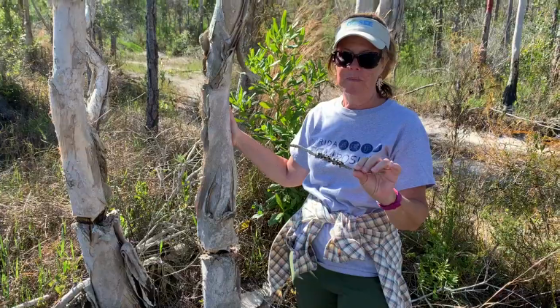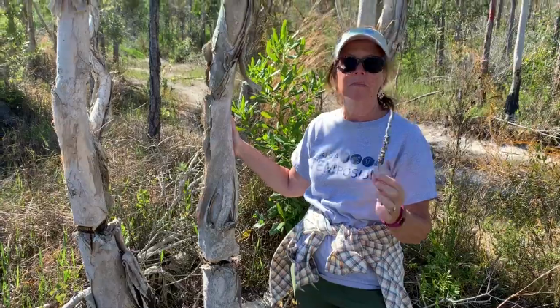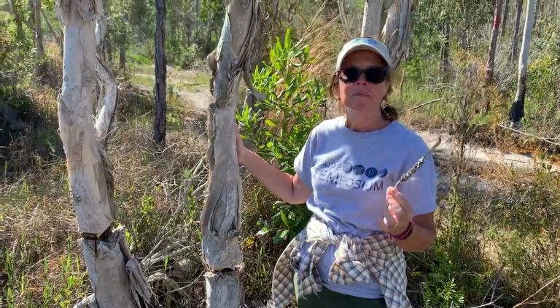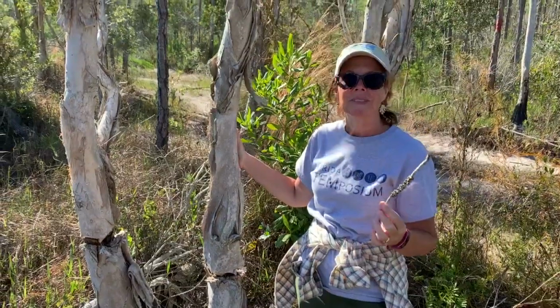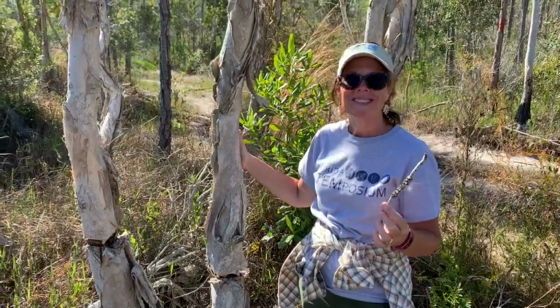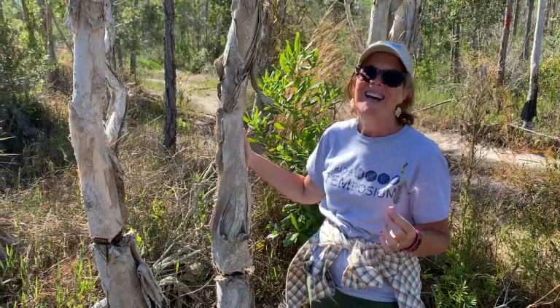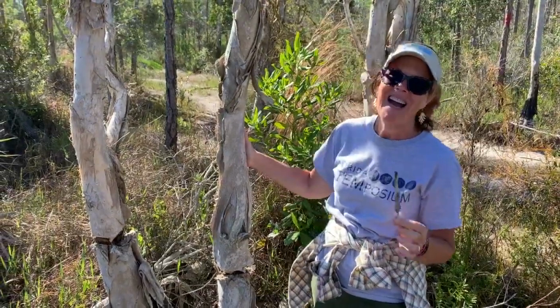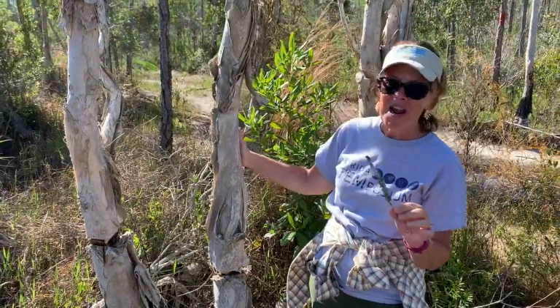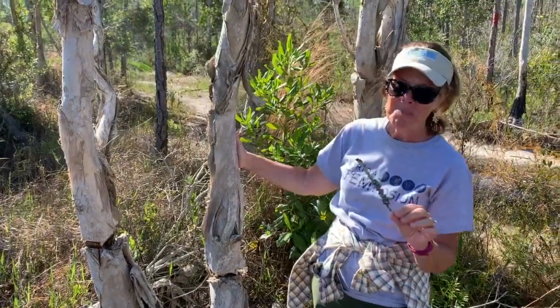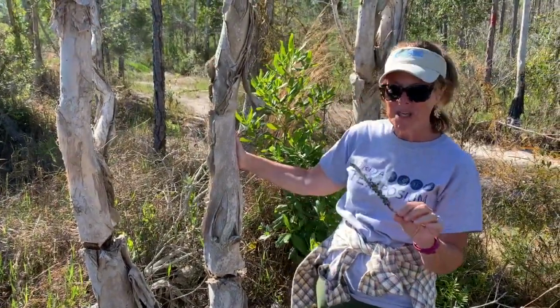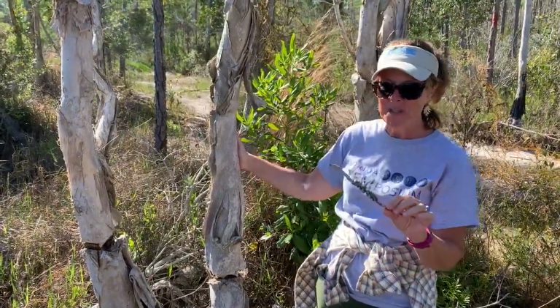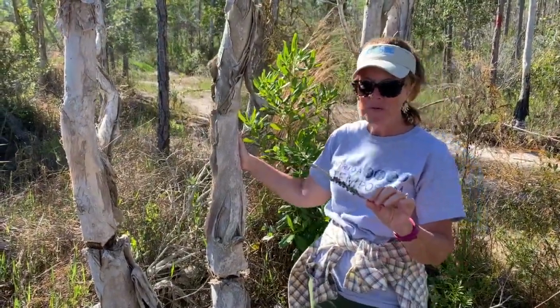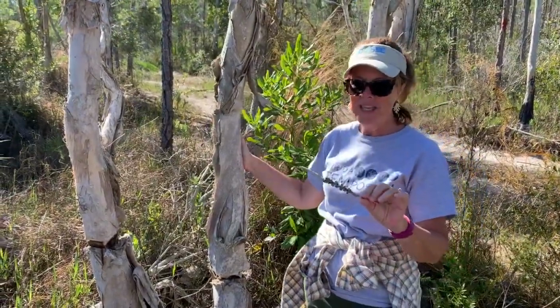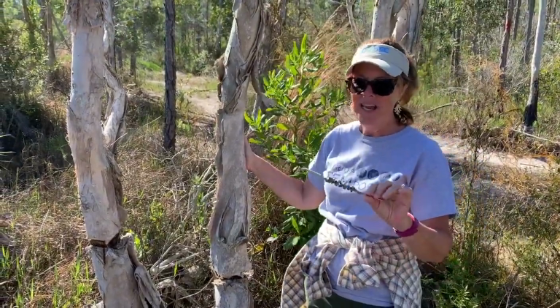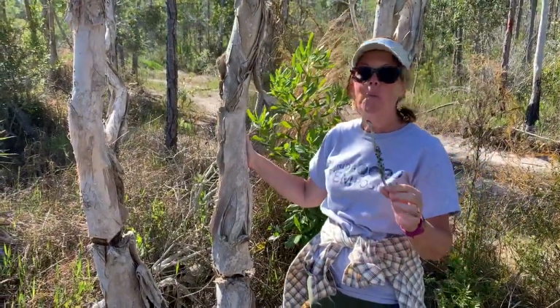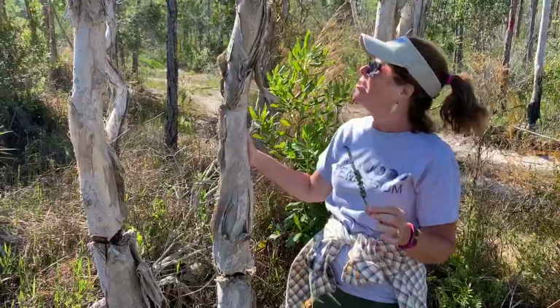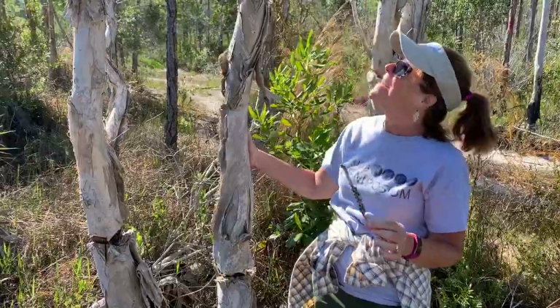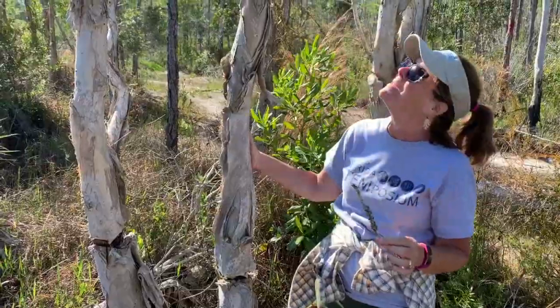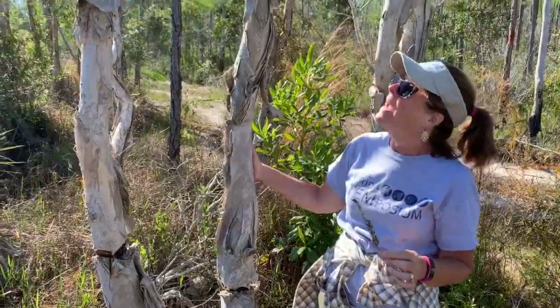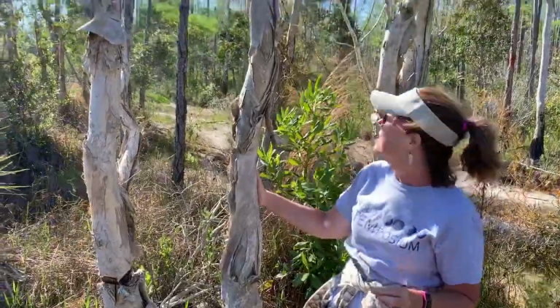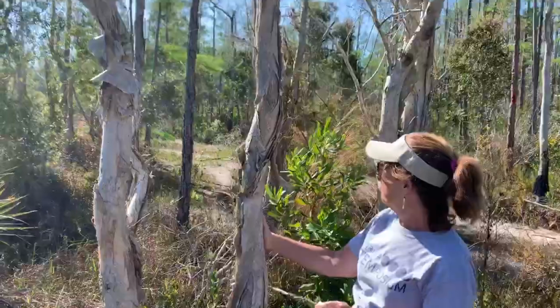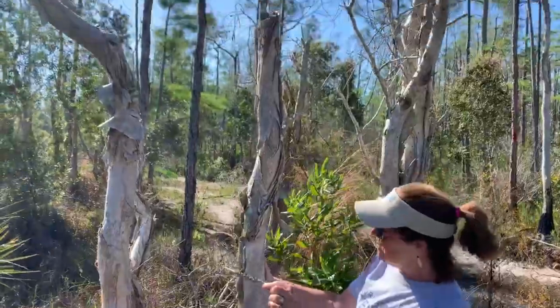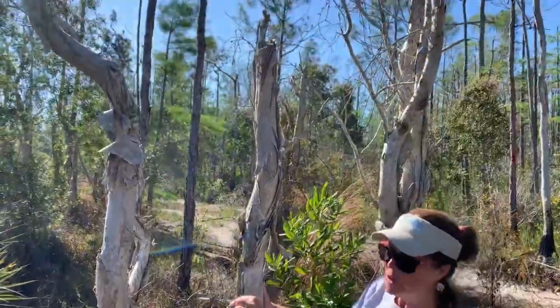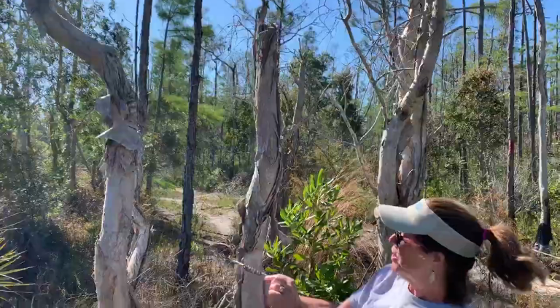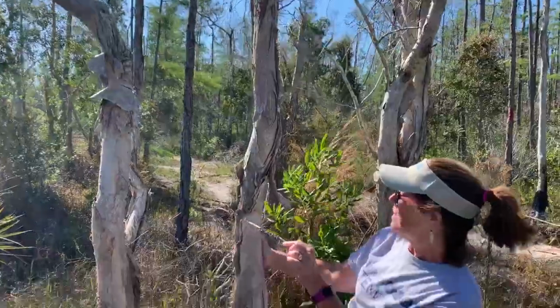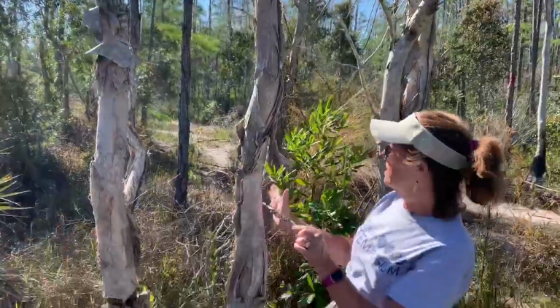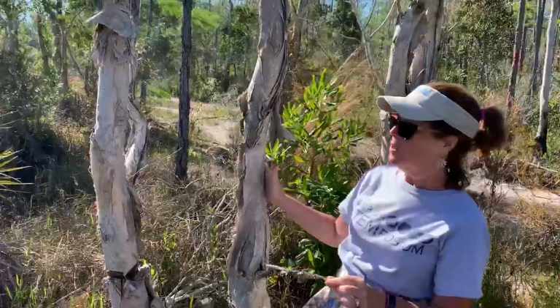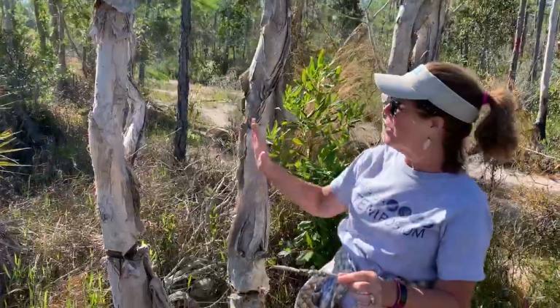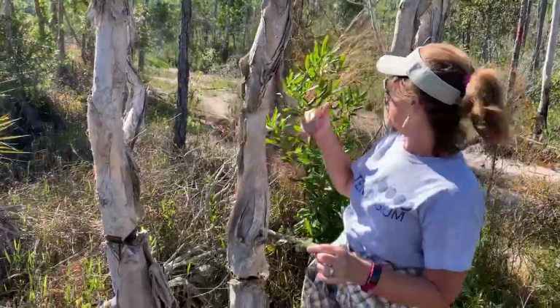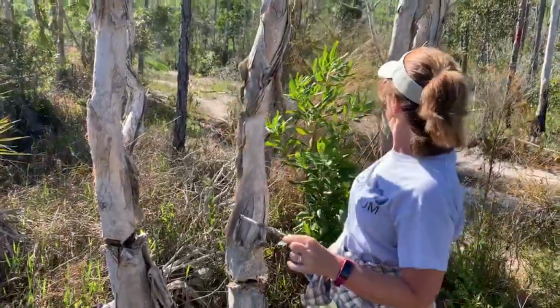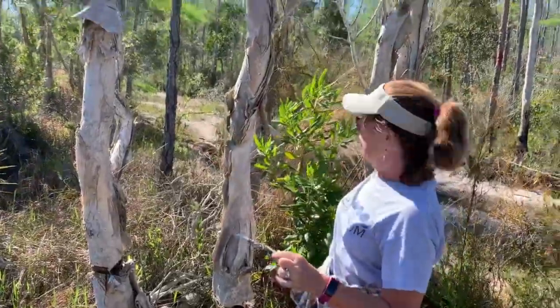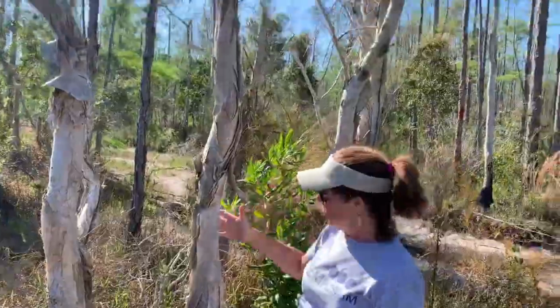Hey Candy, what do we got here? Hi Ryan, we're in Picayune State Forest again. We are standing beside some Melaleuca trees. As you can see, there's one, two, three.